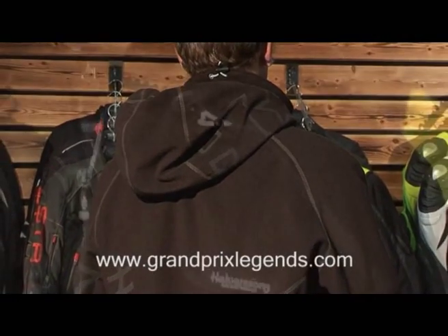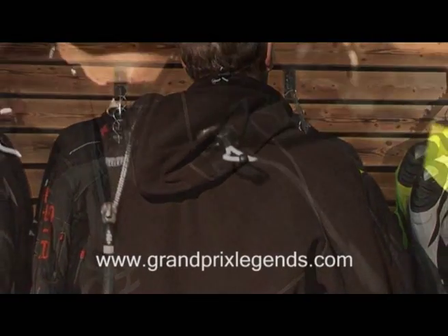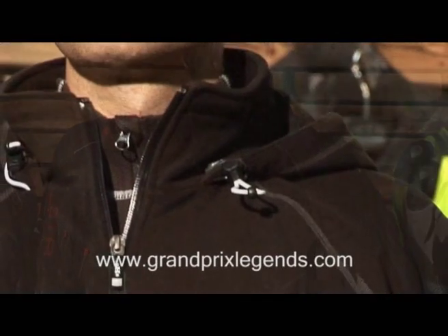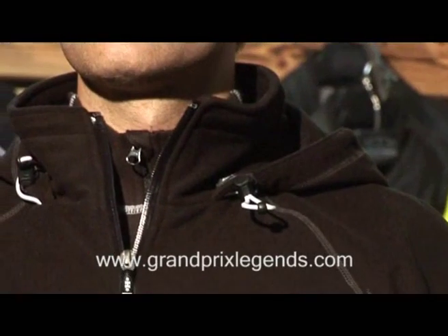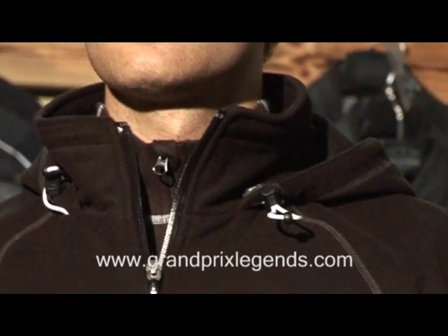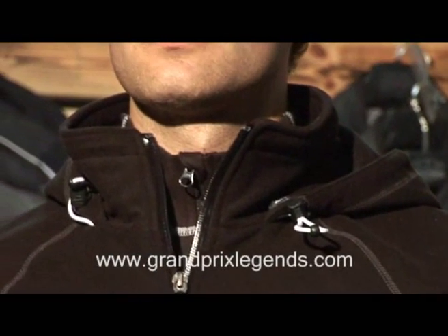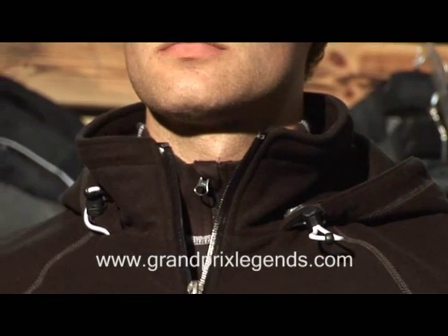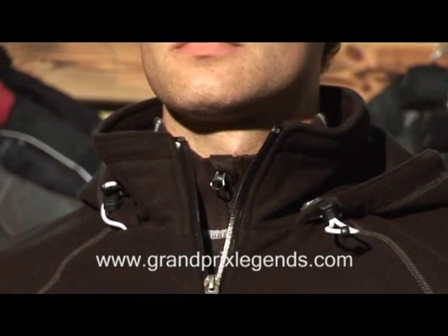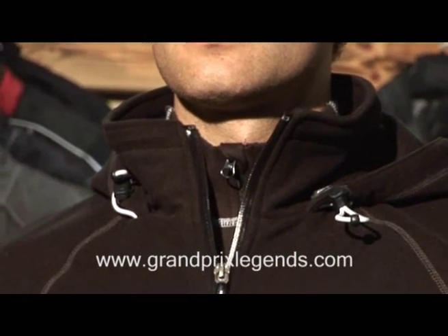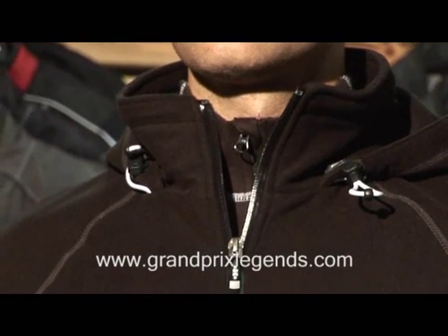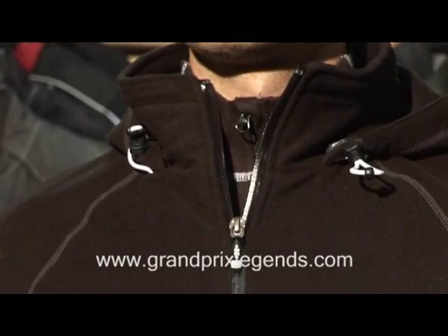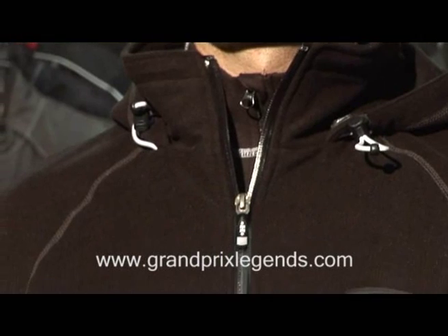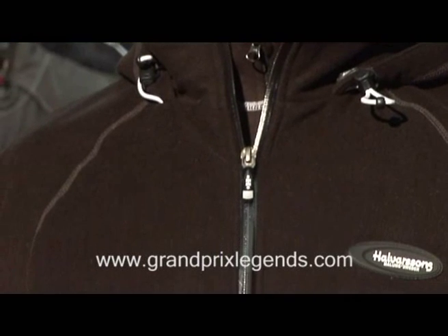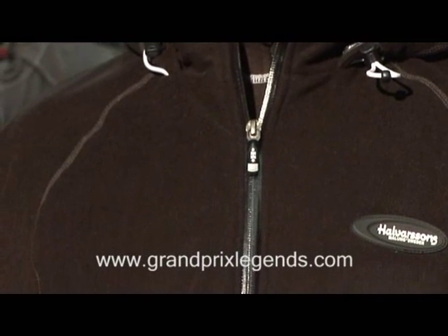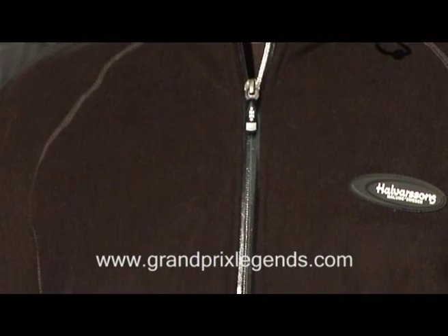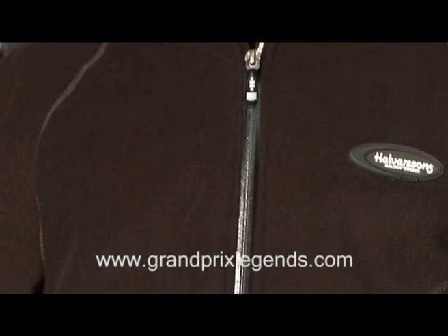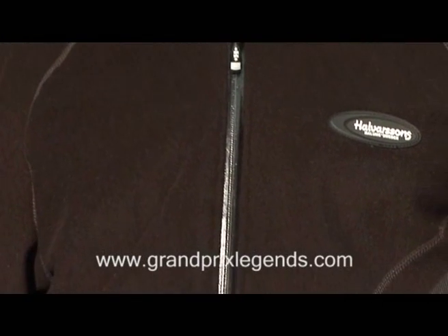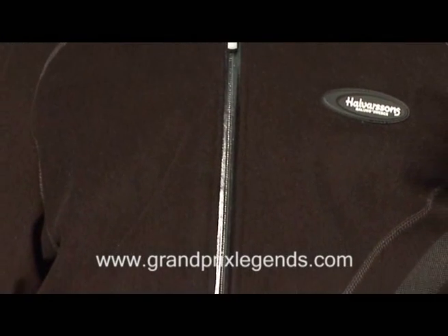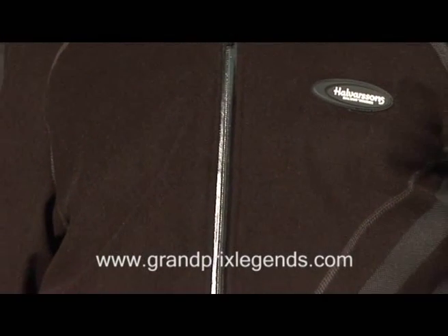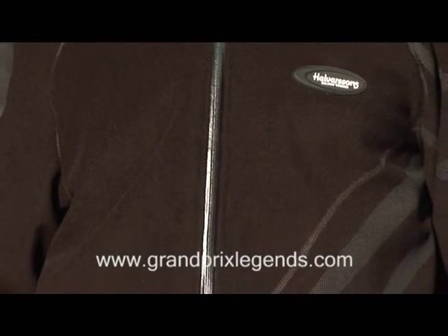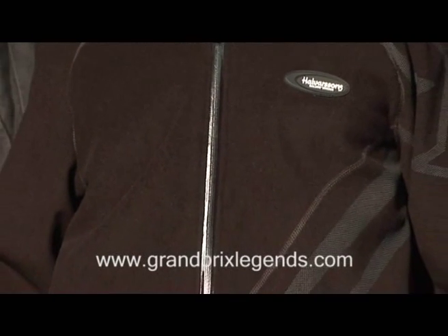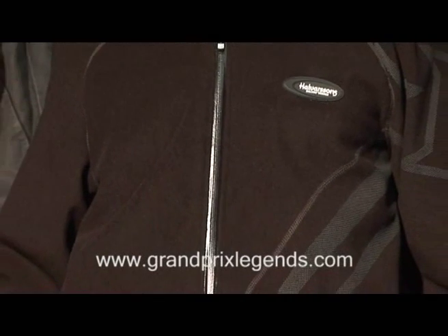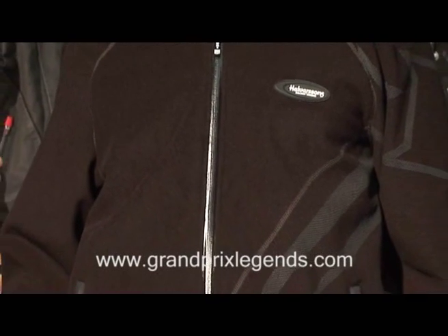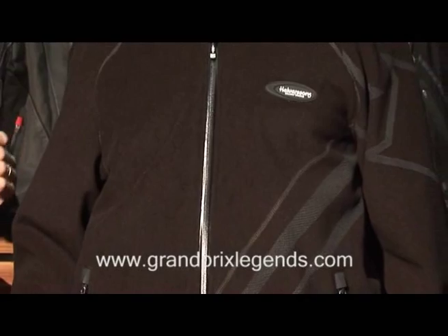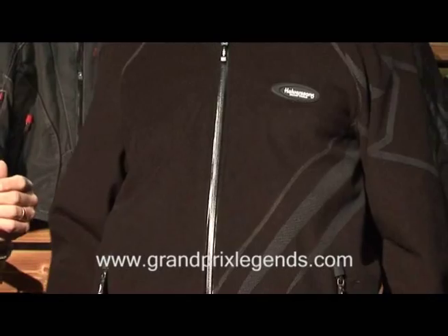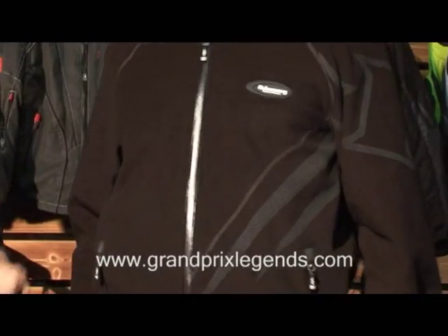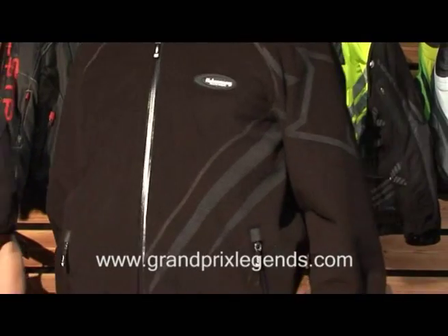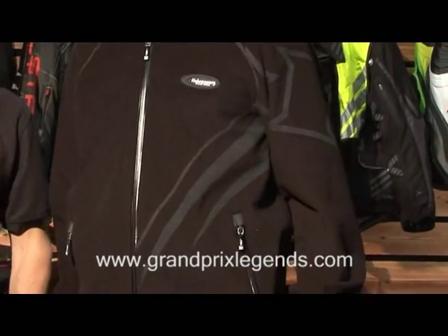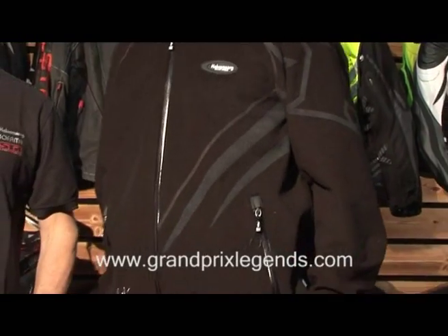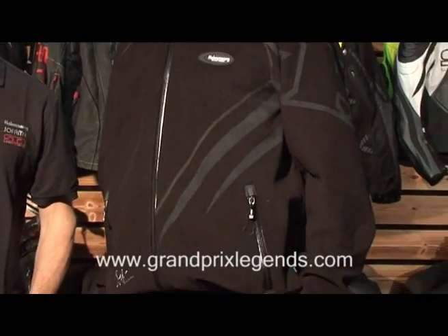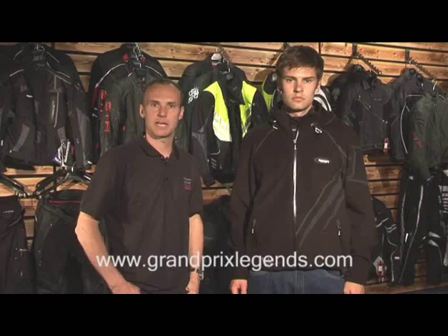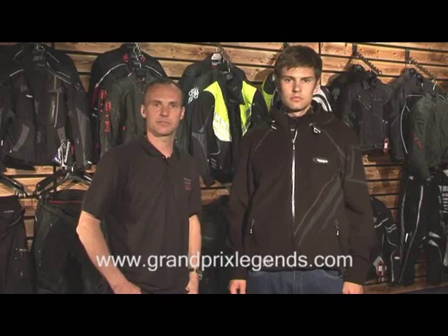It's a lightweight jacket designed for casual wear and it's slightly oversized so it can be worn over other layers. And that is the hoodie fleece jacket from Halvasons.